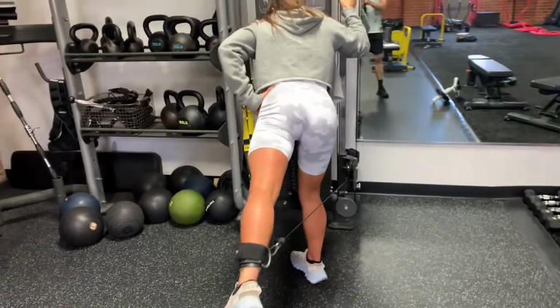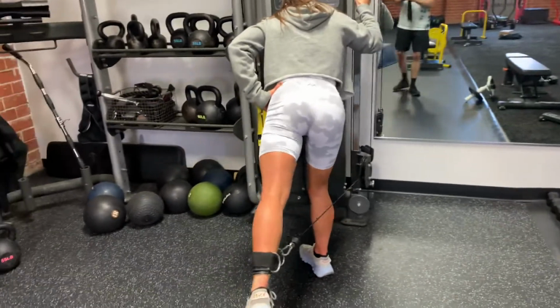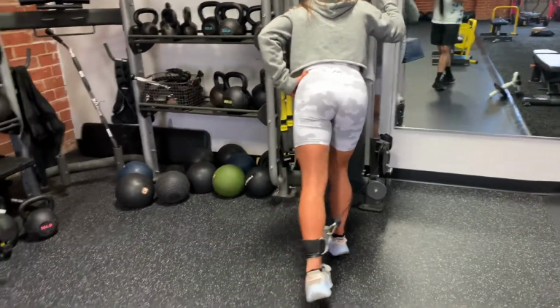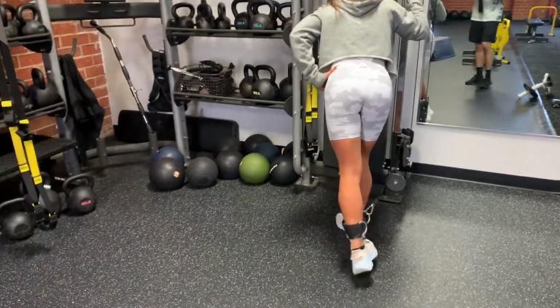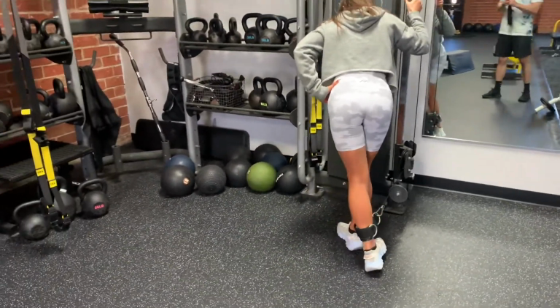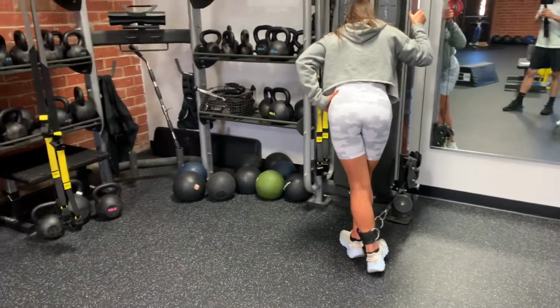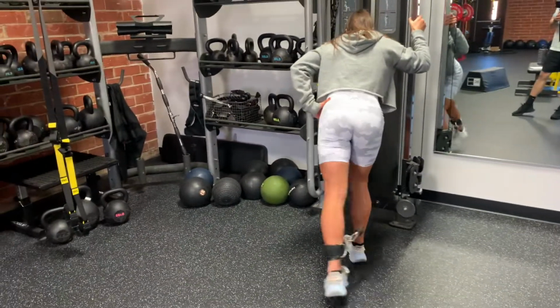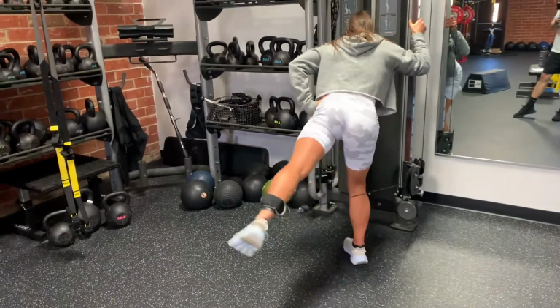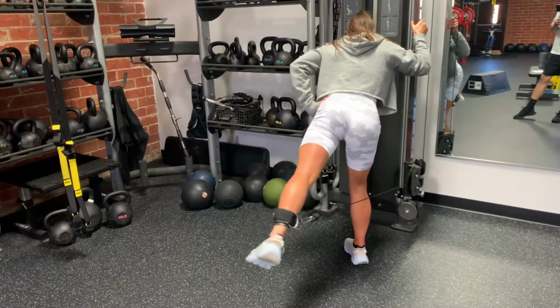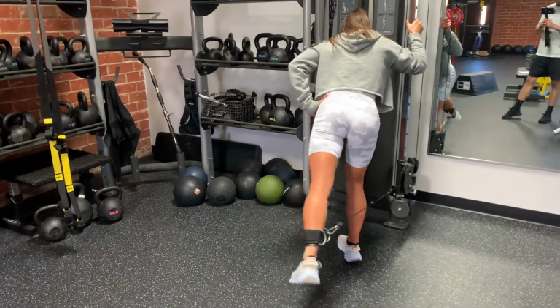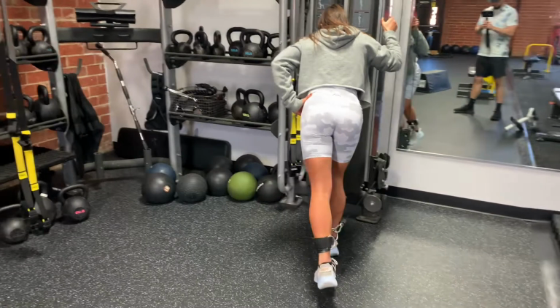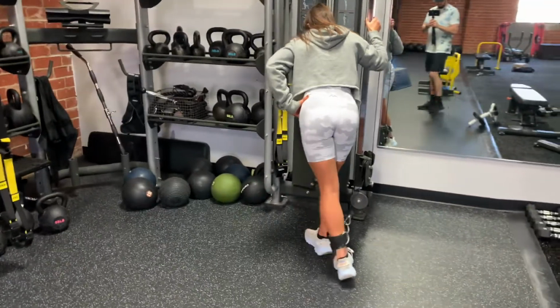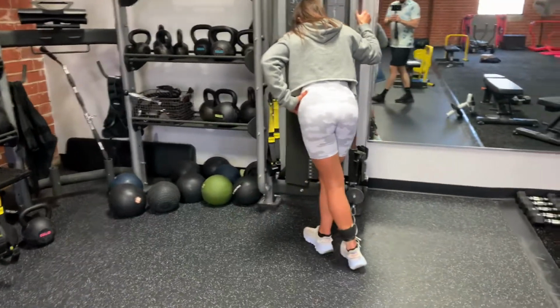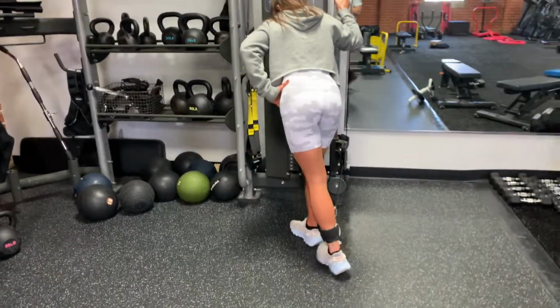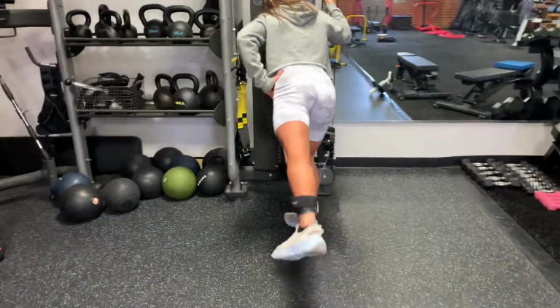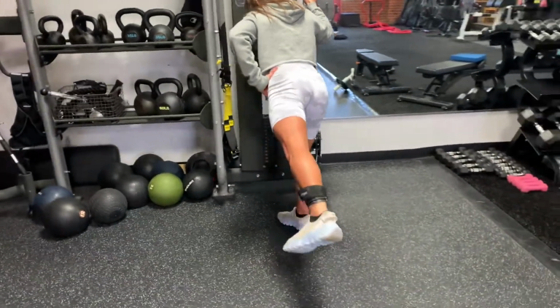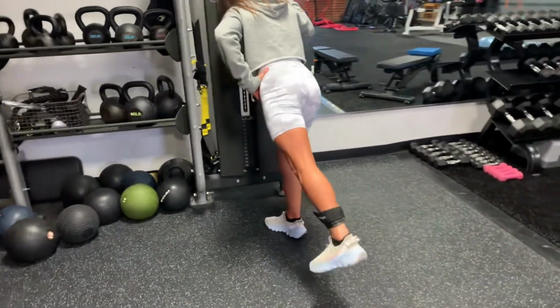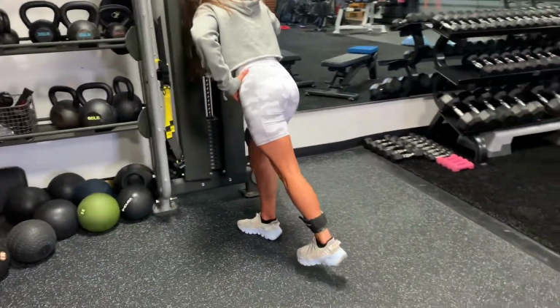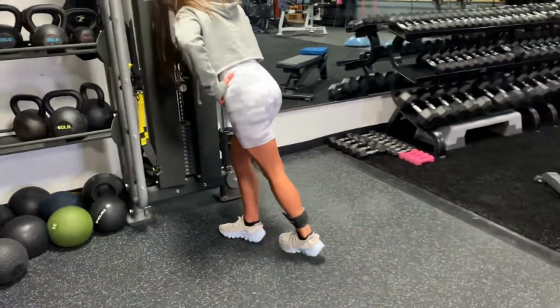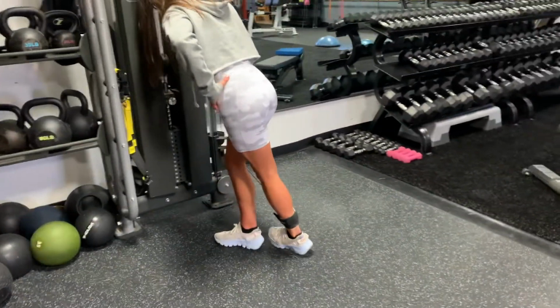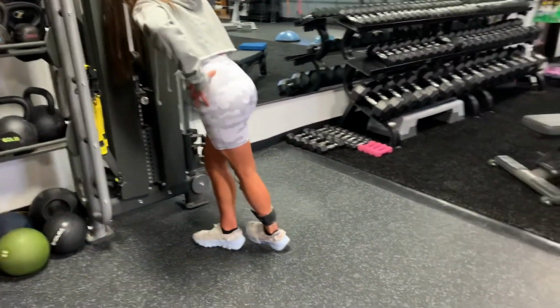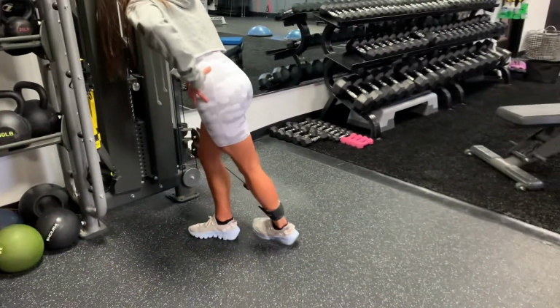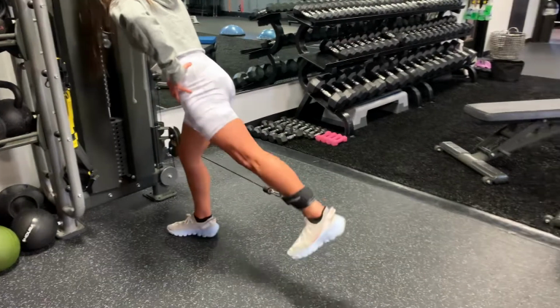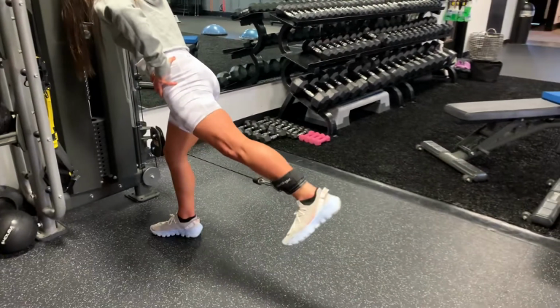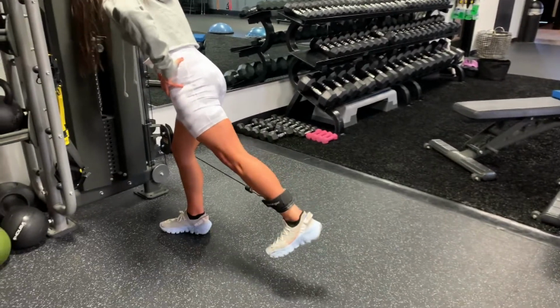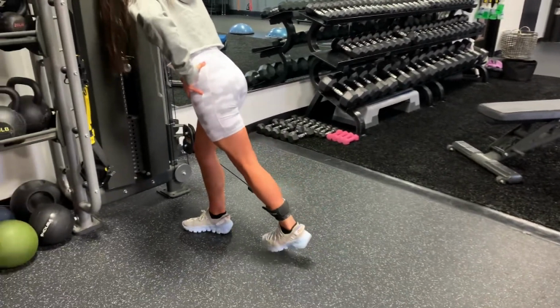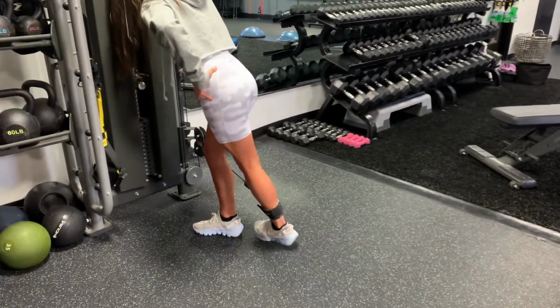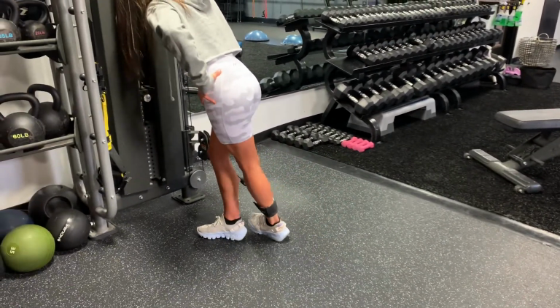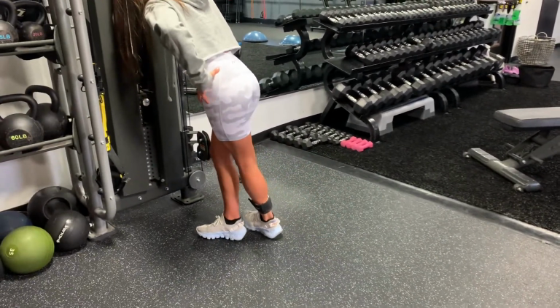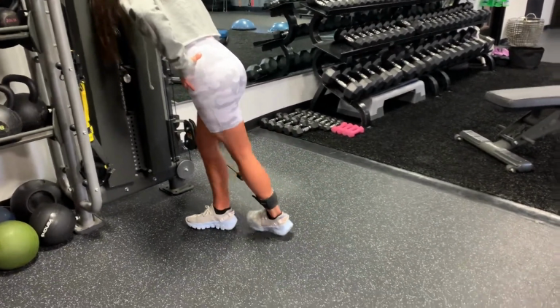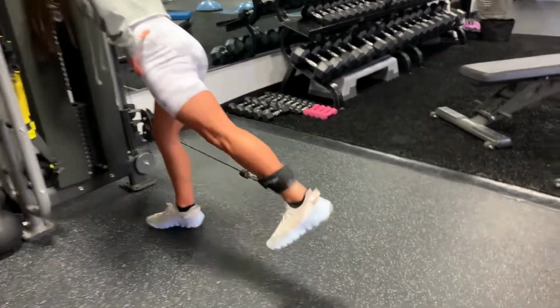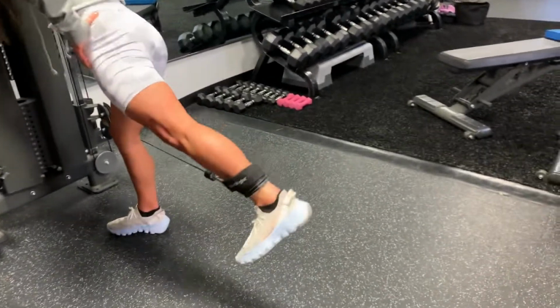Another cue is to keep that left leg — the back leg — keep those toes internally rotated, as you see right here.